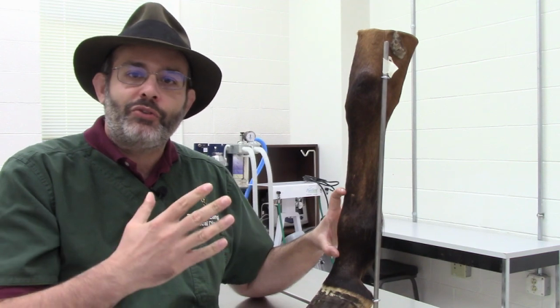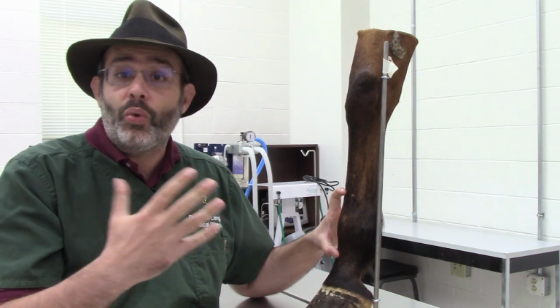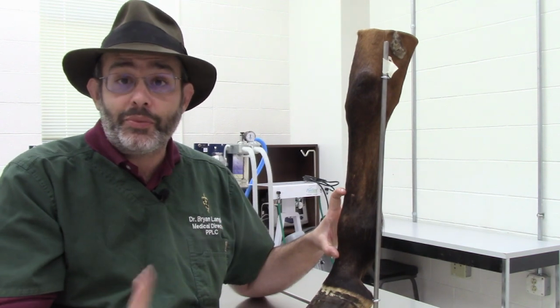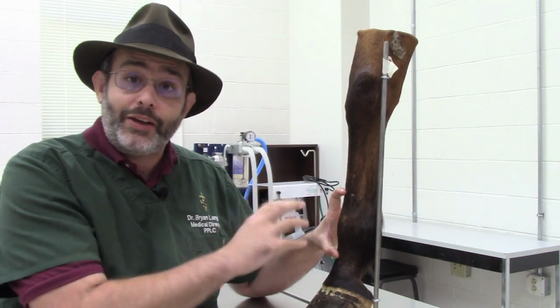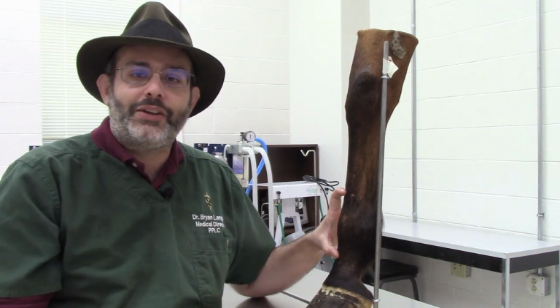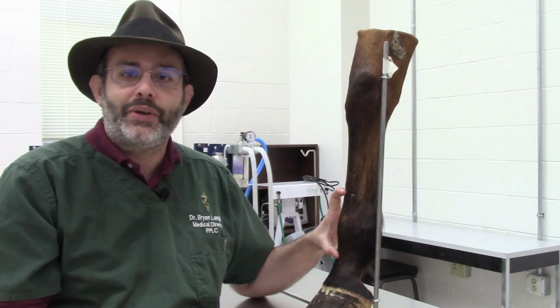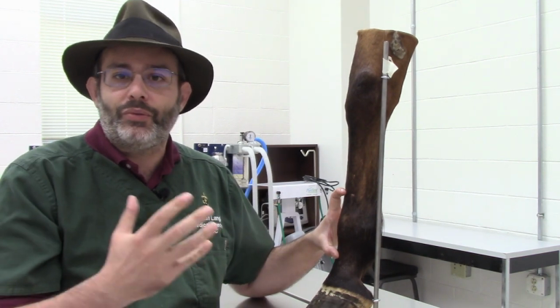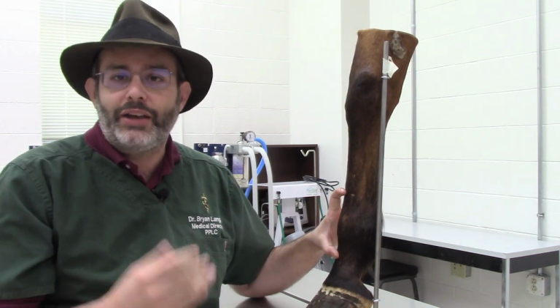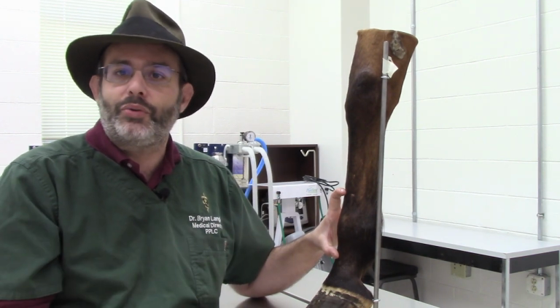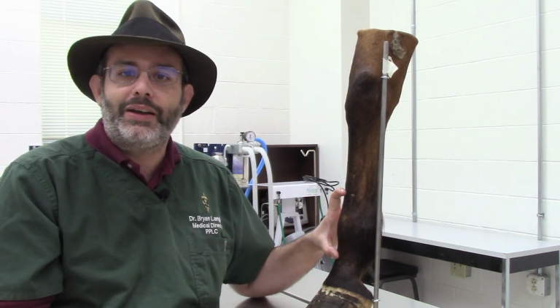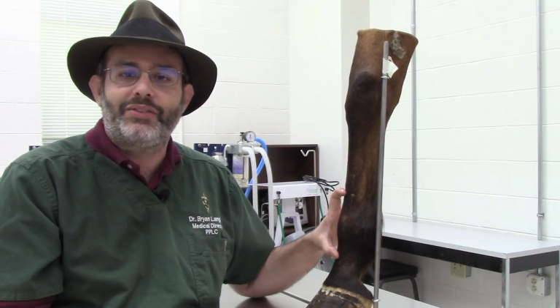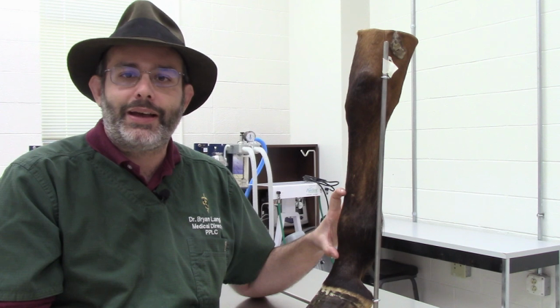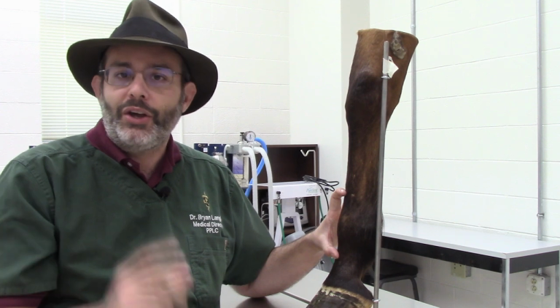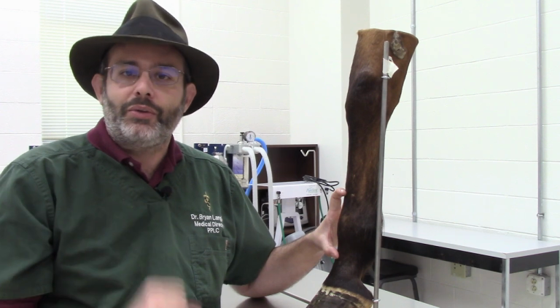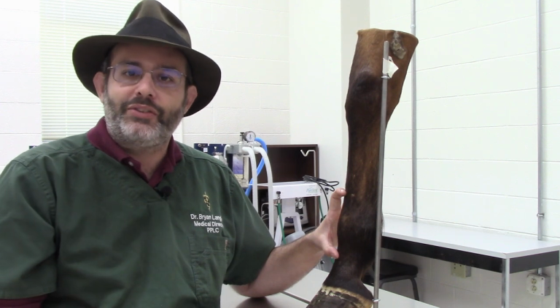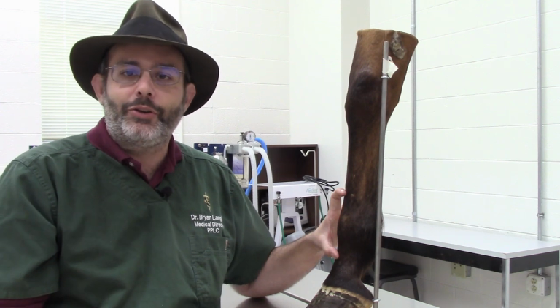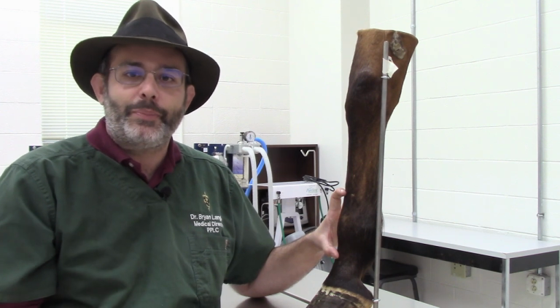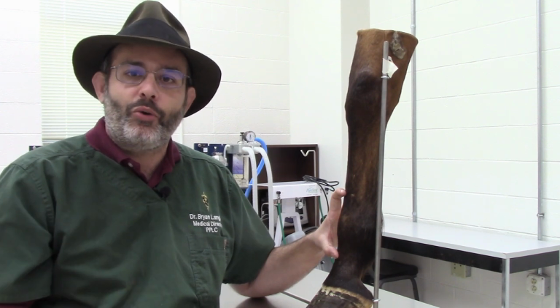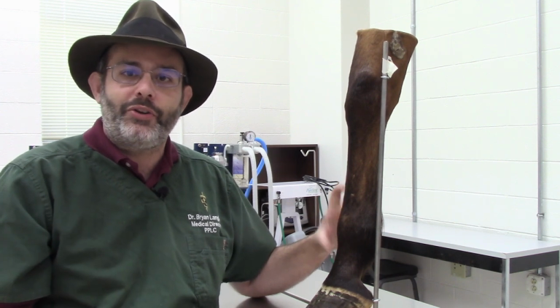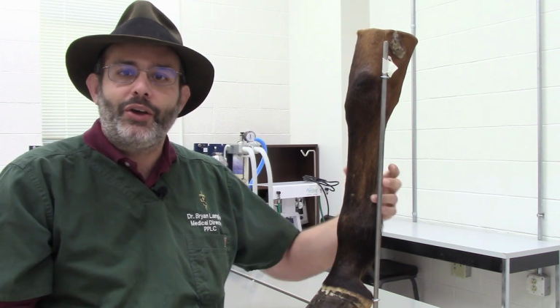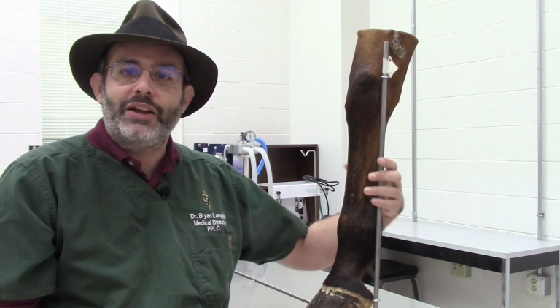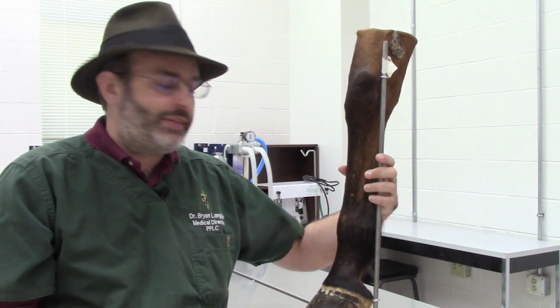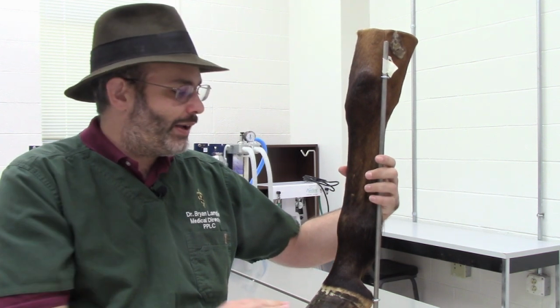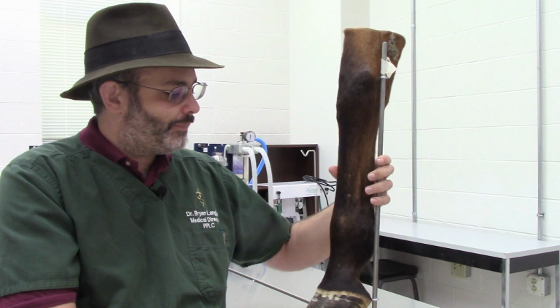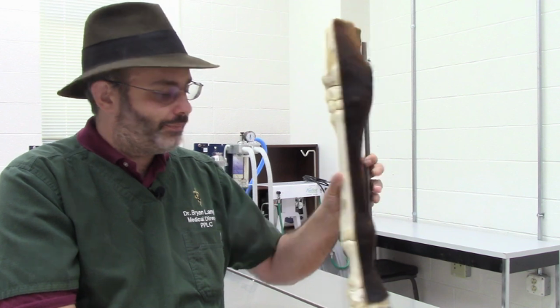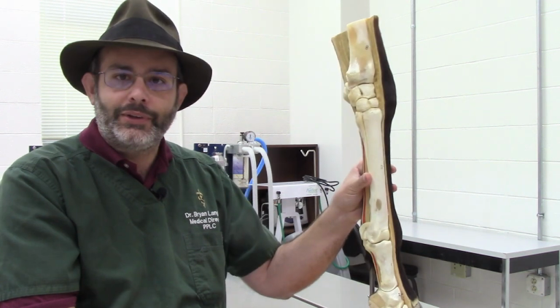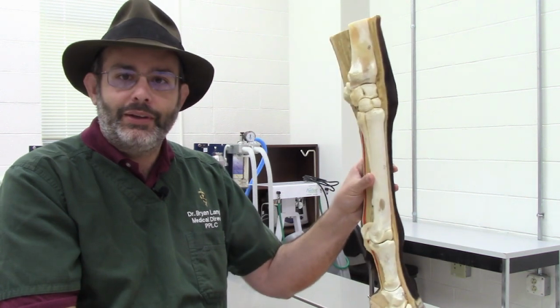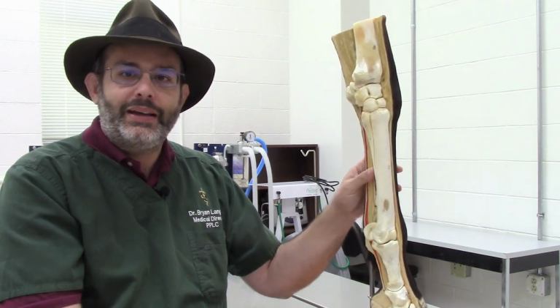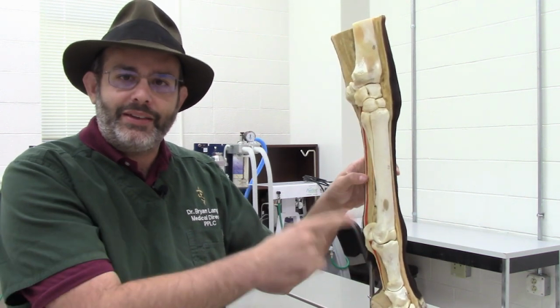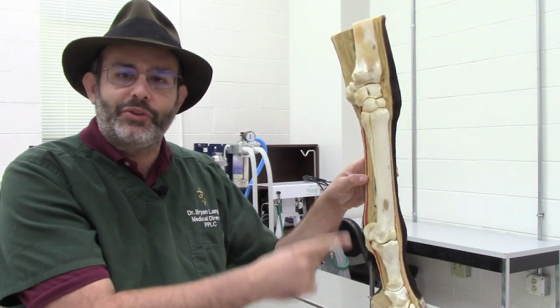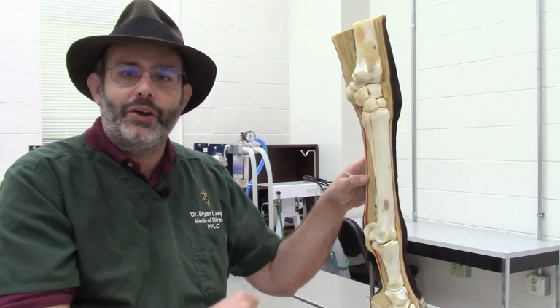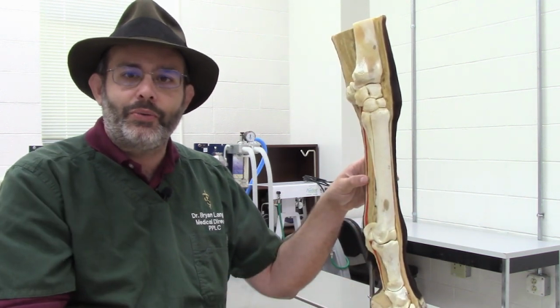So what is a breakdown of the fetlock joint and why is it prone to break down? What exactly happens? Well, let's dig a little bit deeper and in order to do that, we've got to spin things around and see exactly what's going on with the bones.